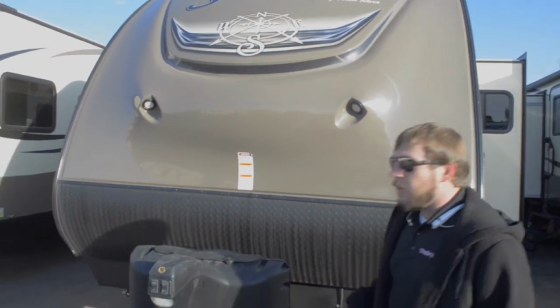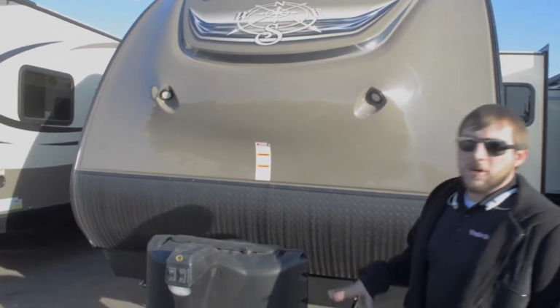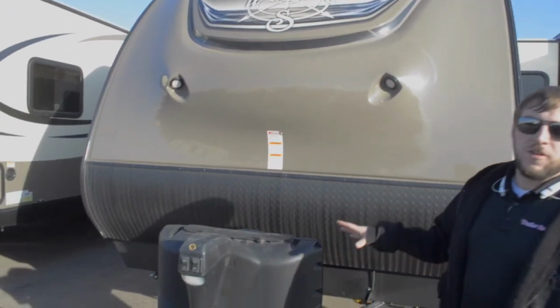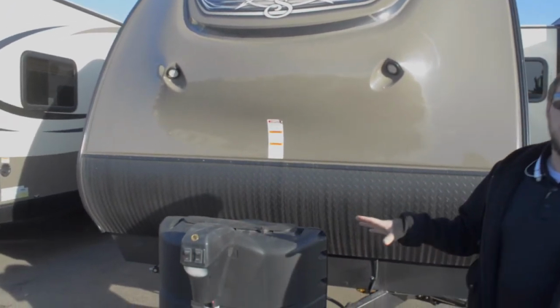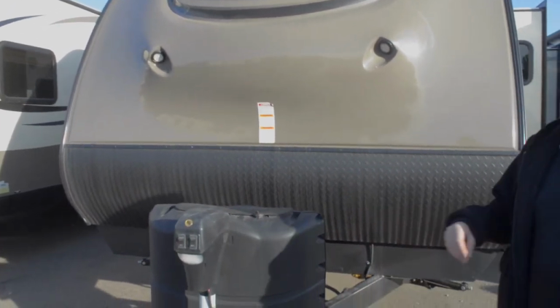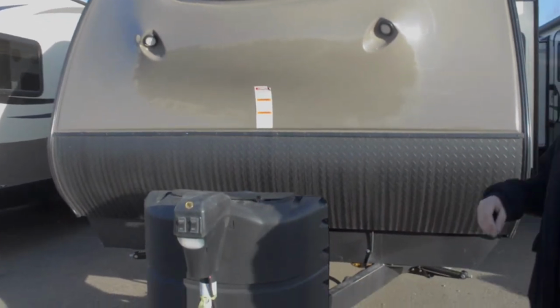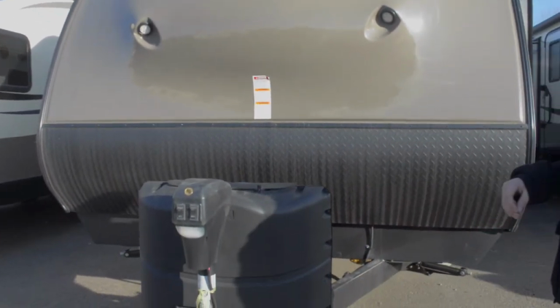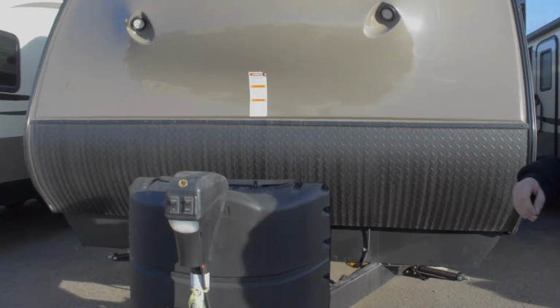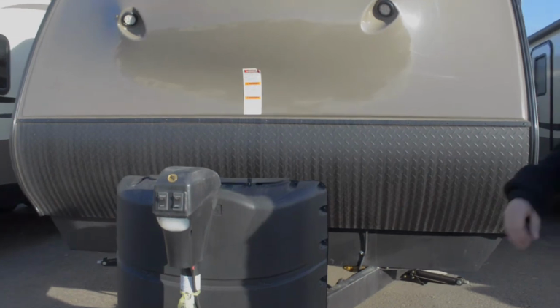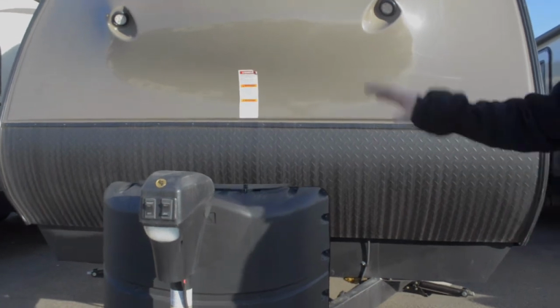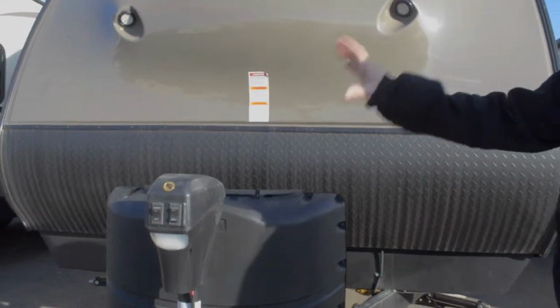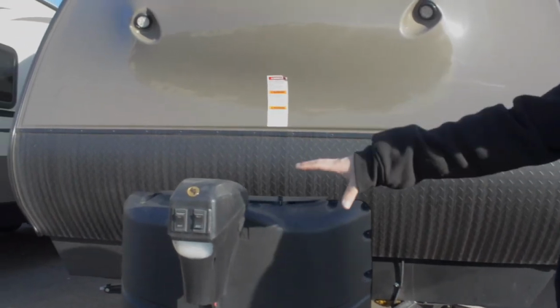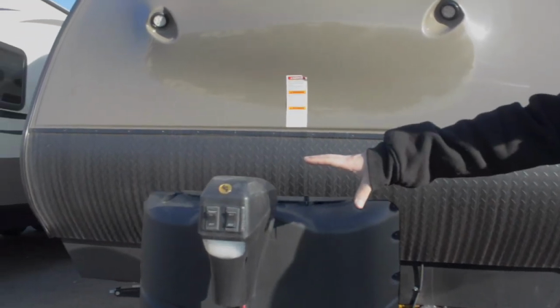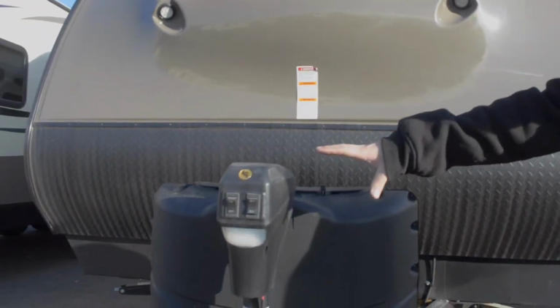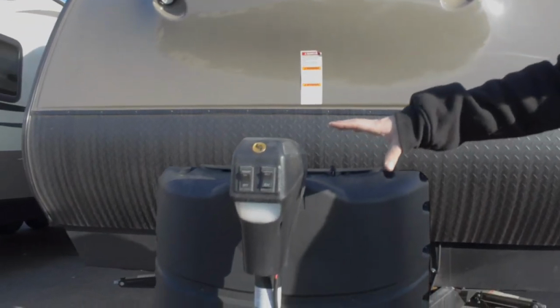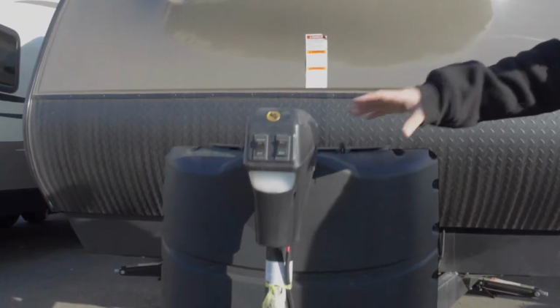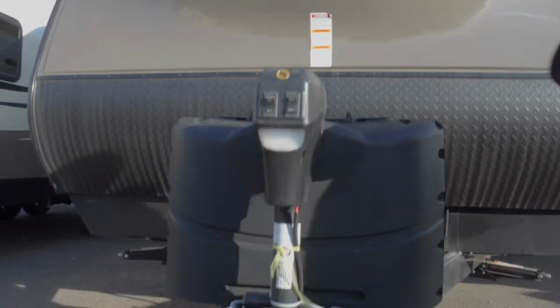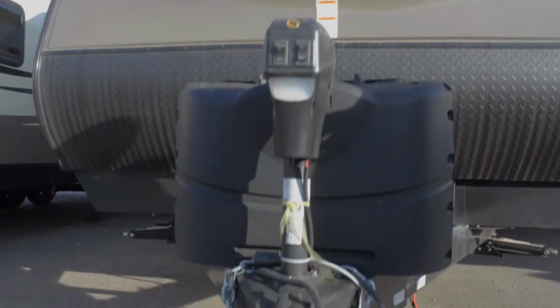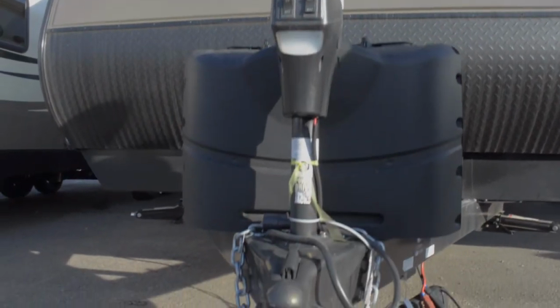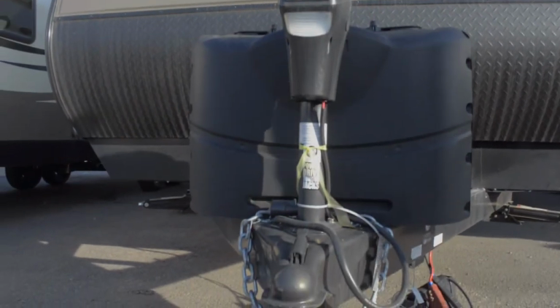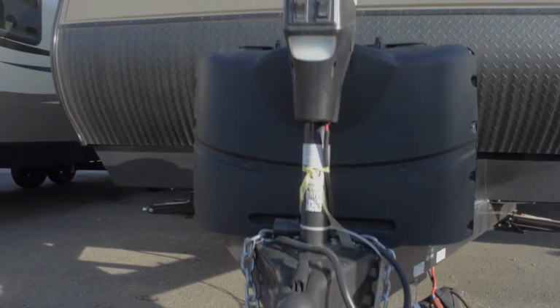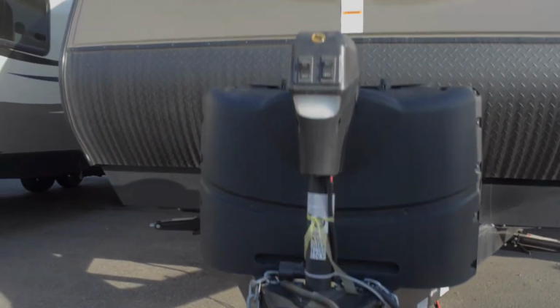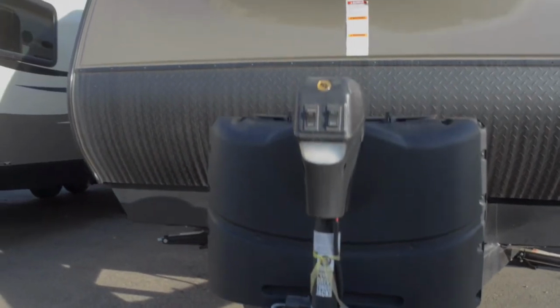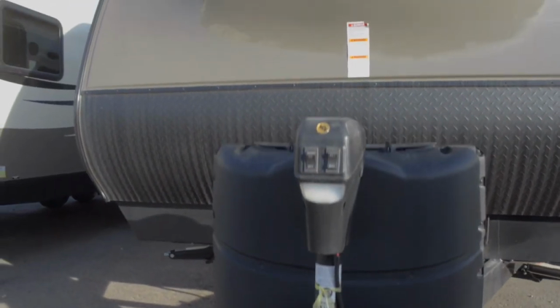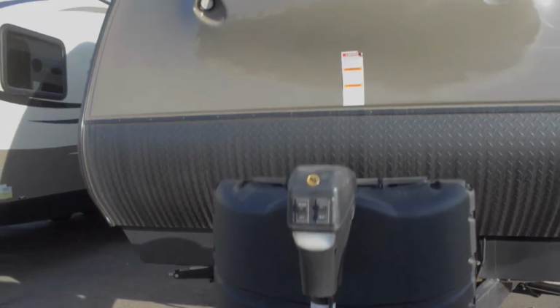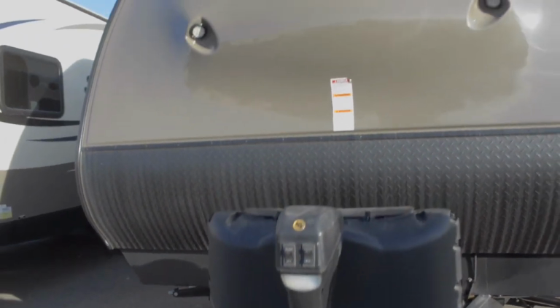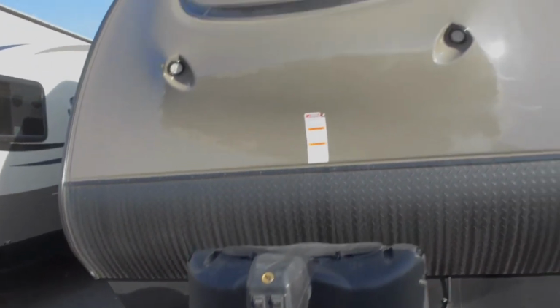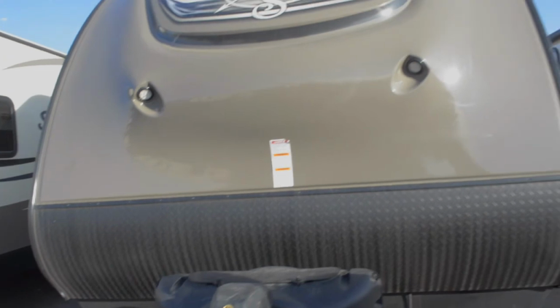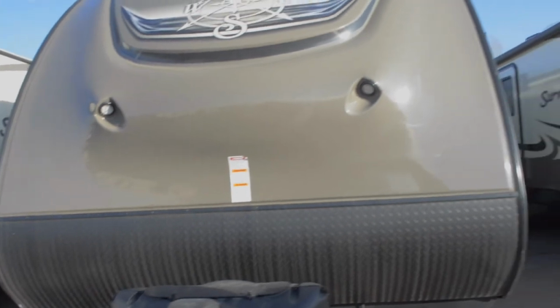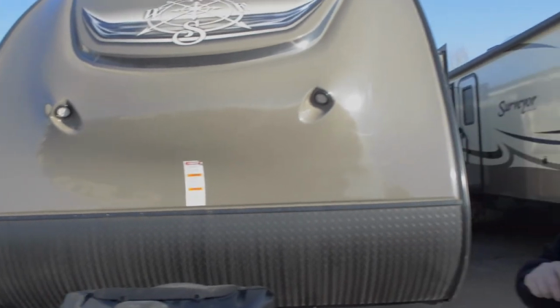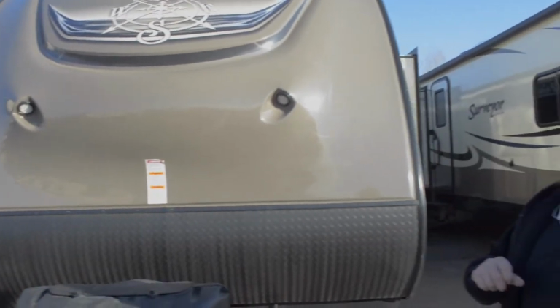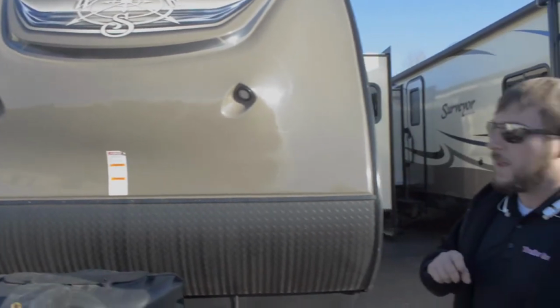We're going to start up here in the front. You'll notice the power jack right here for hitching and unhitching, and your dual 20-pound propane tank setup.